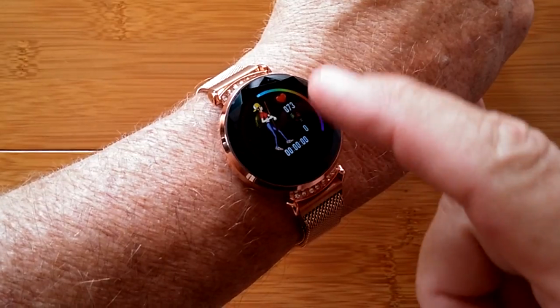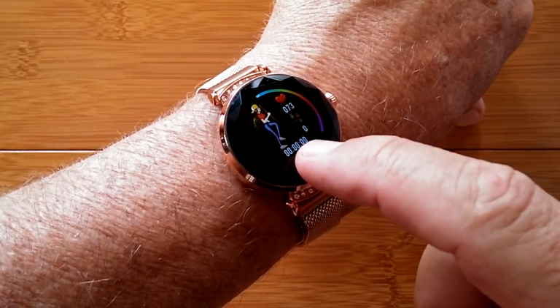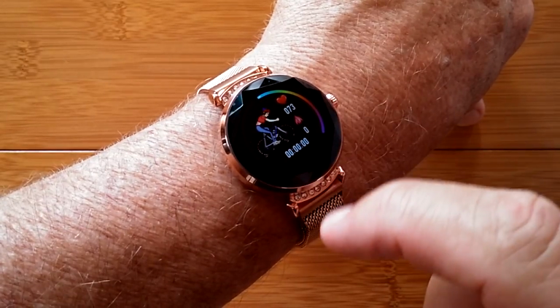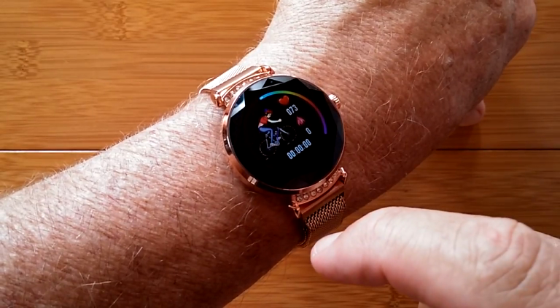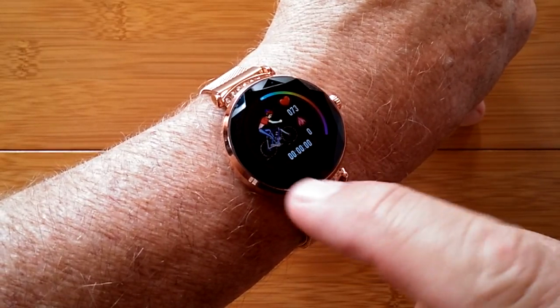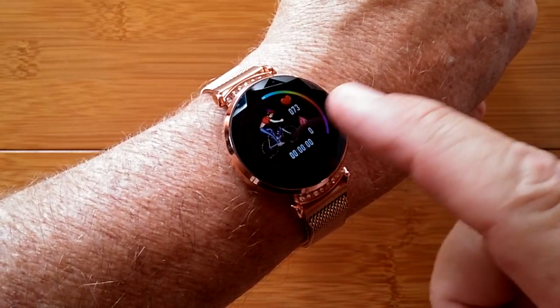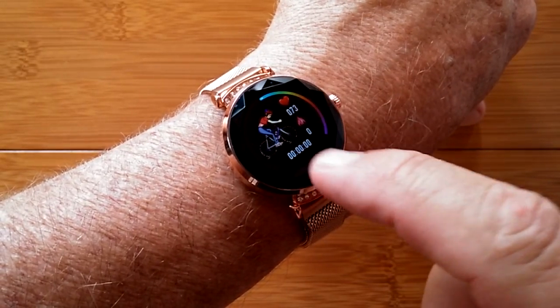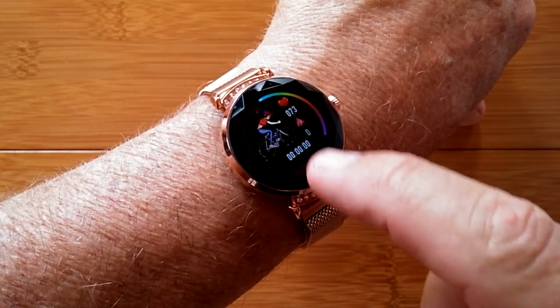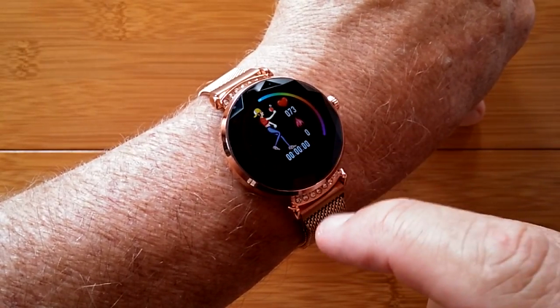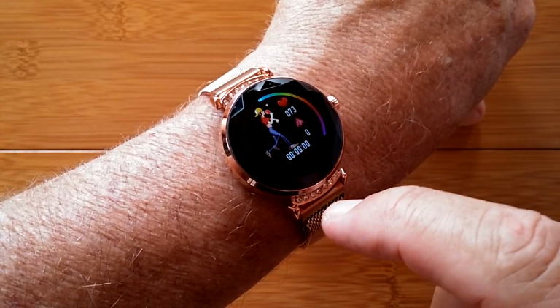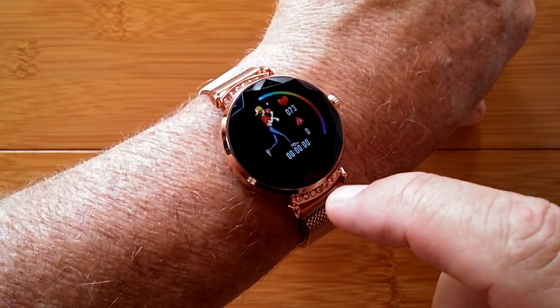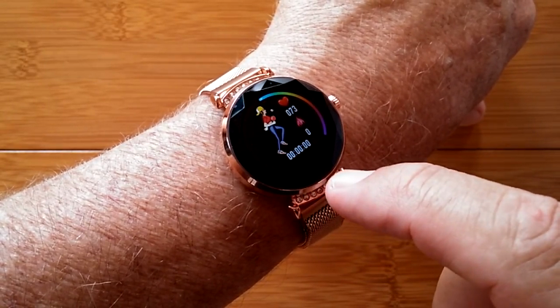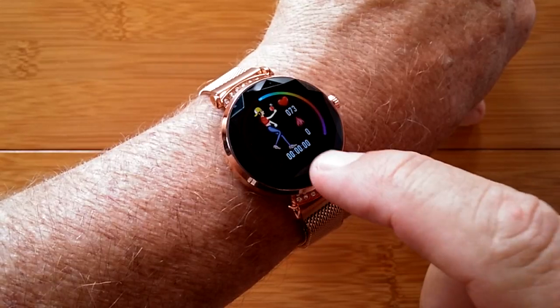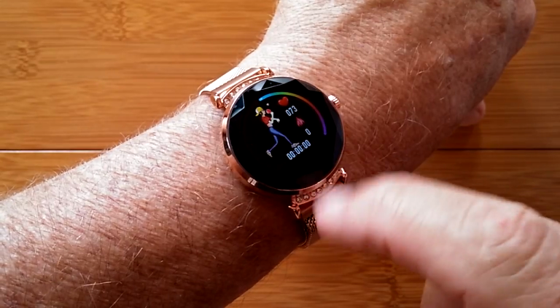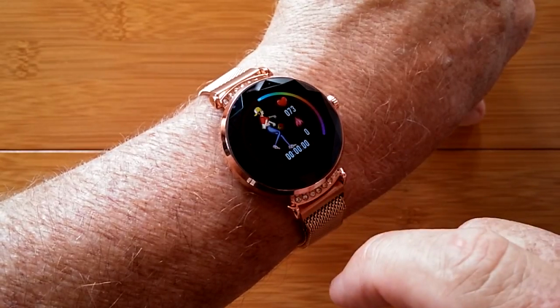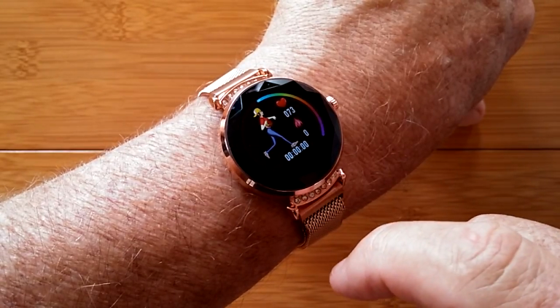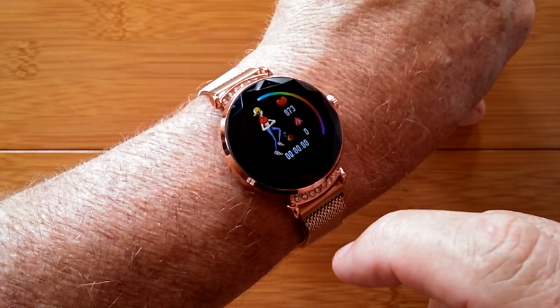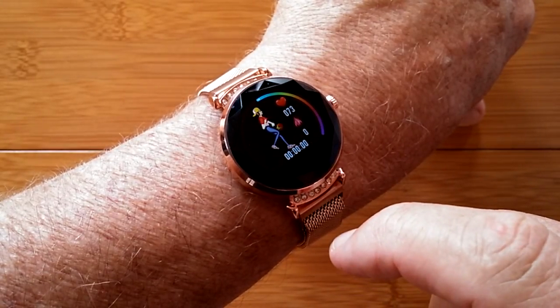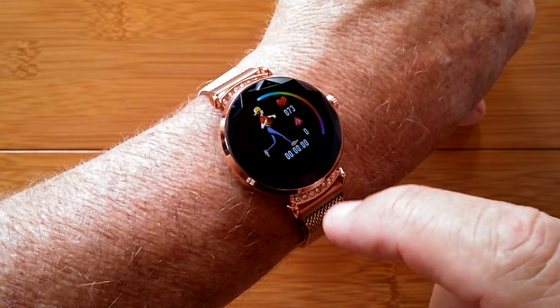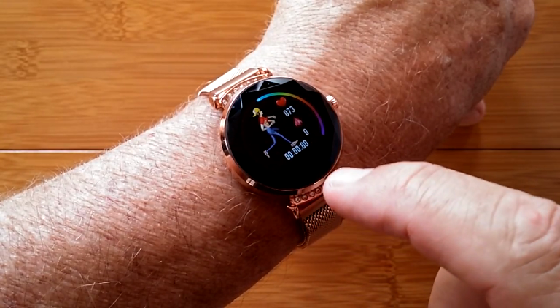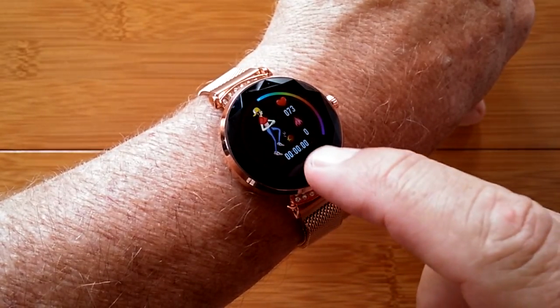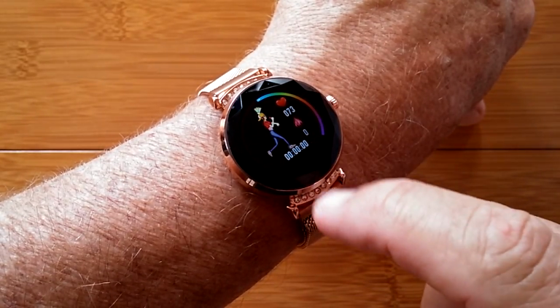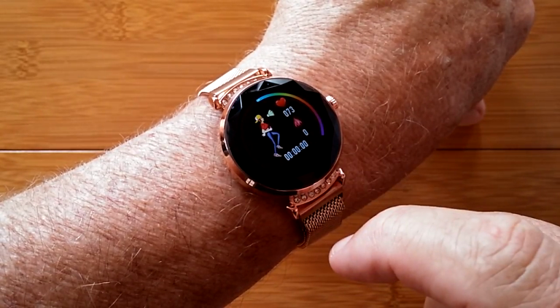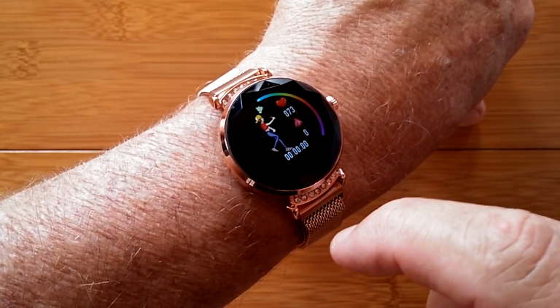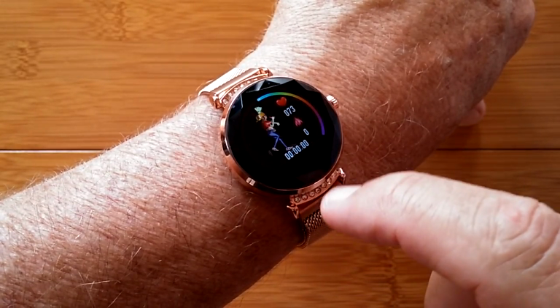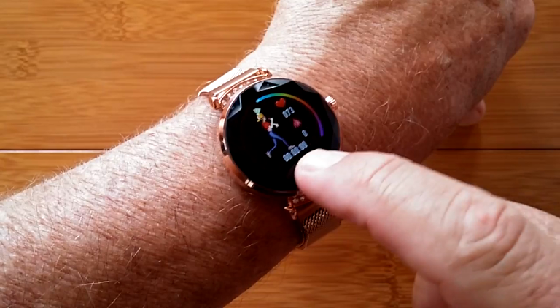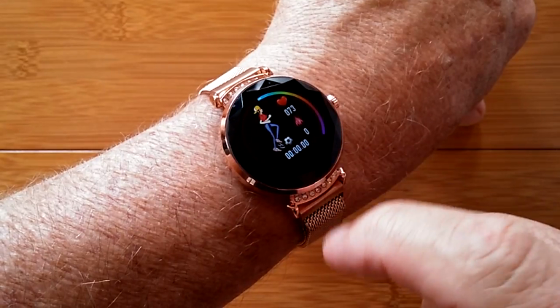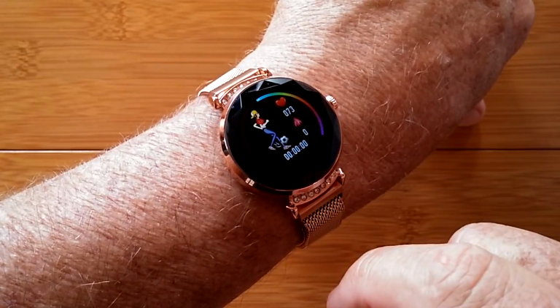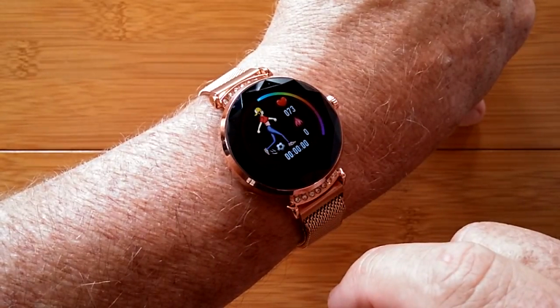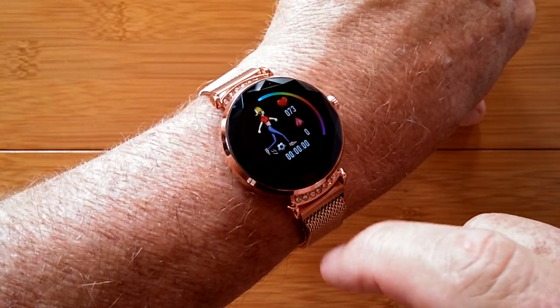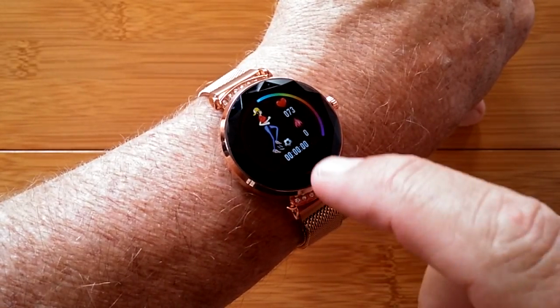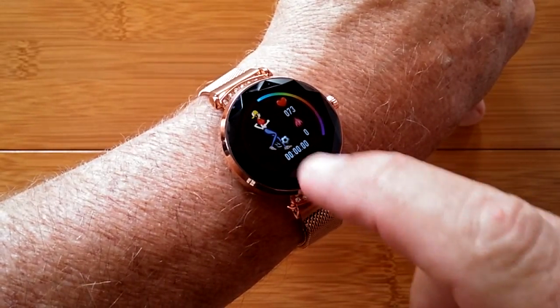You've got climbing in this one — great graphics. Bicycling. Ping-pong, it looks like. And what are we doing there? Dribbling? Not sure. Badminton. Soccer or football.